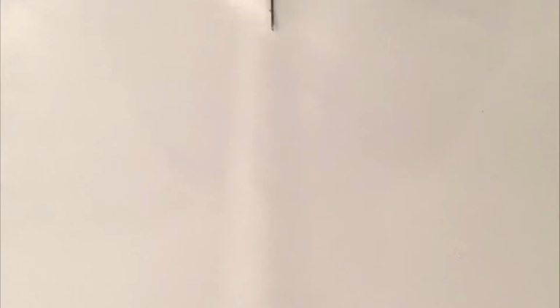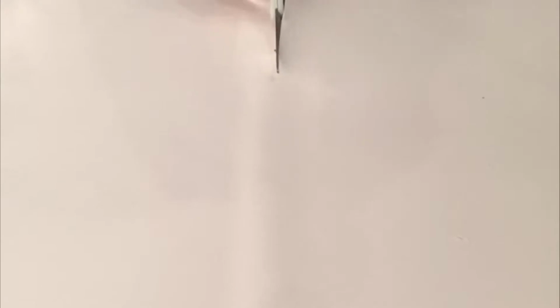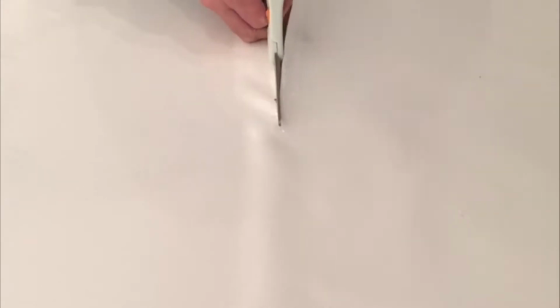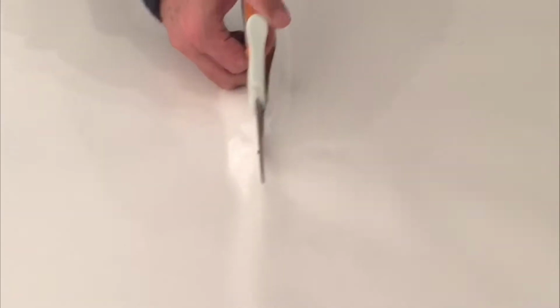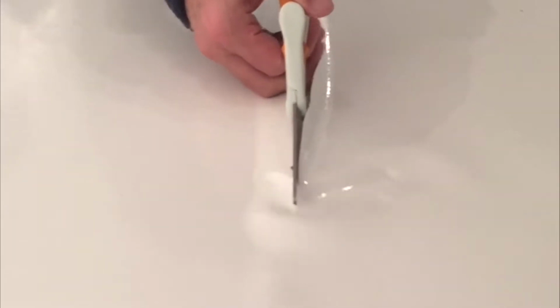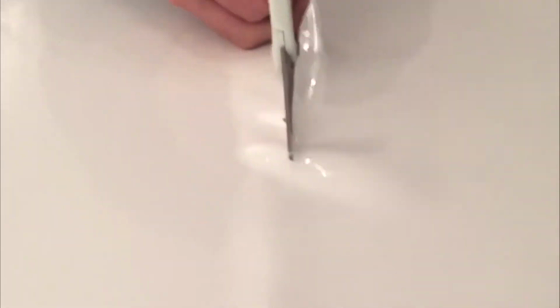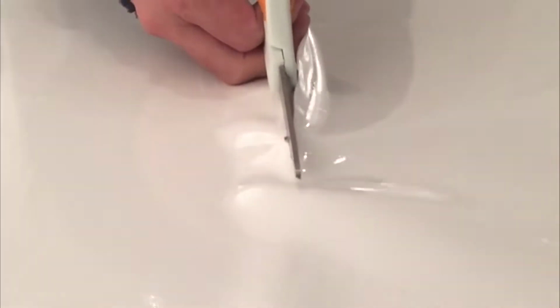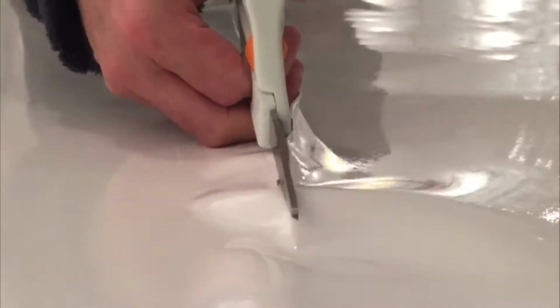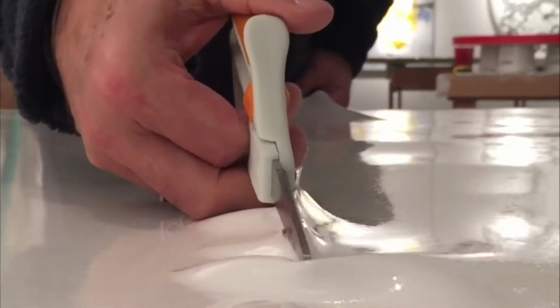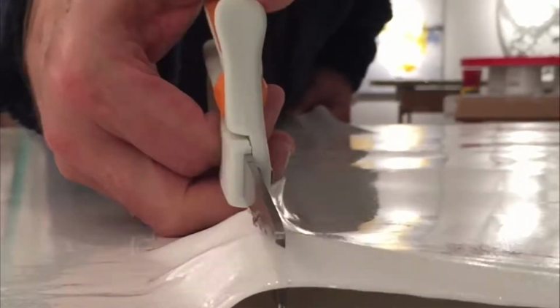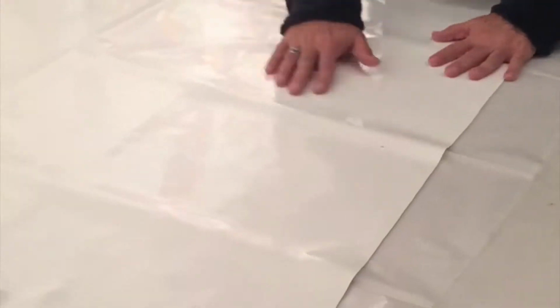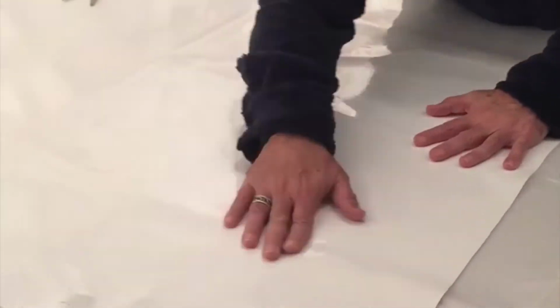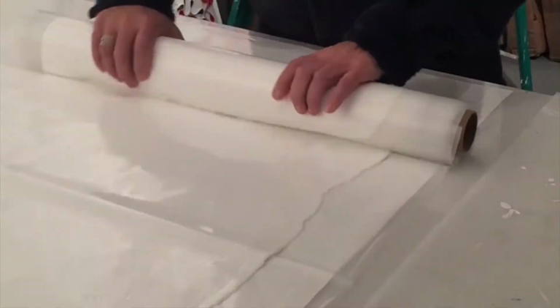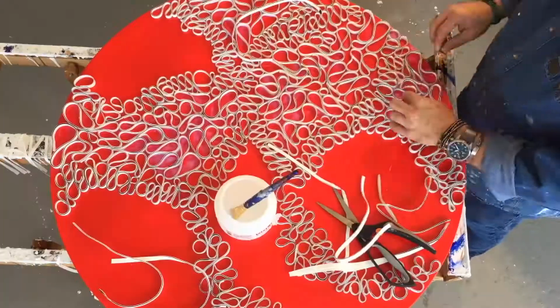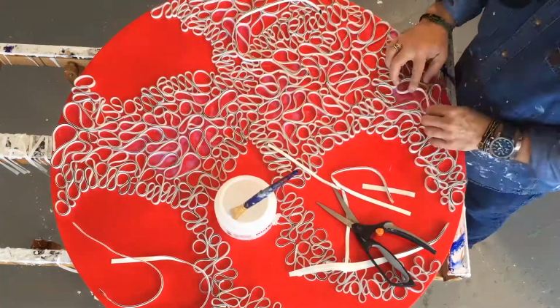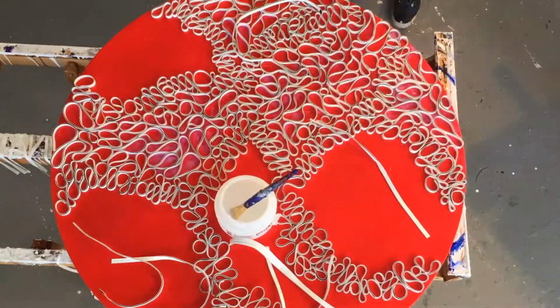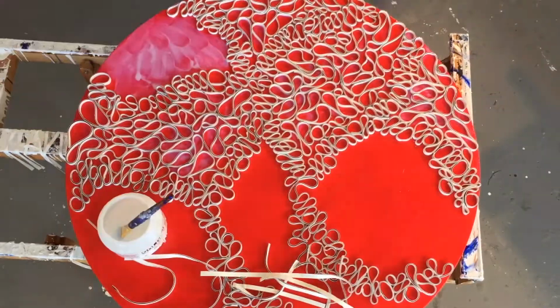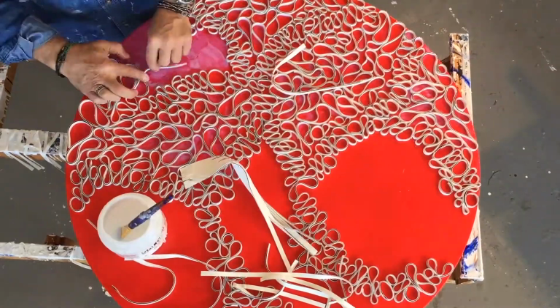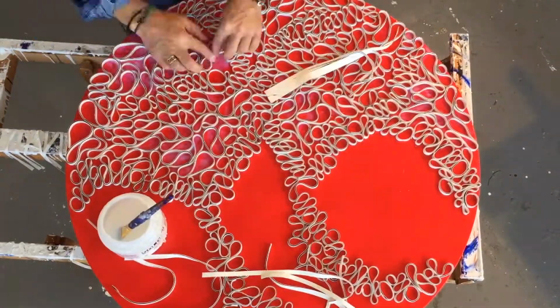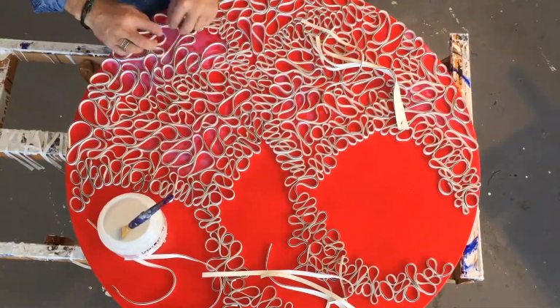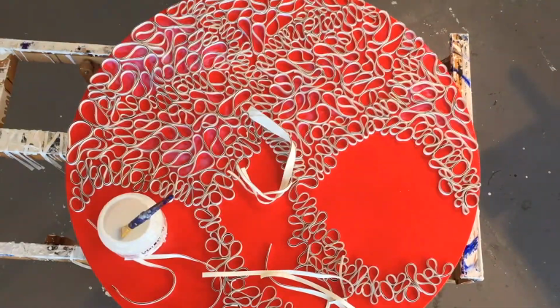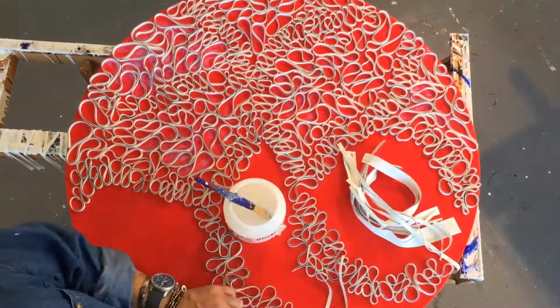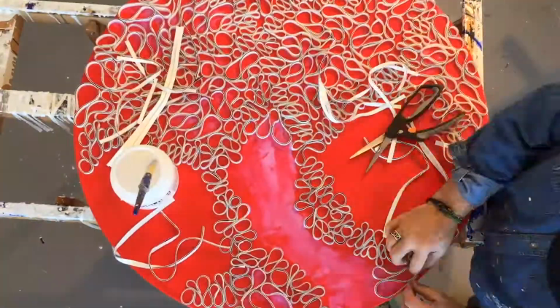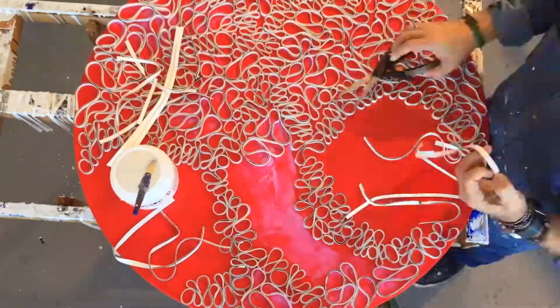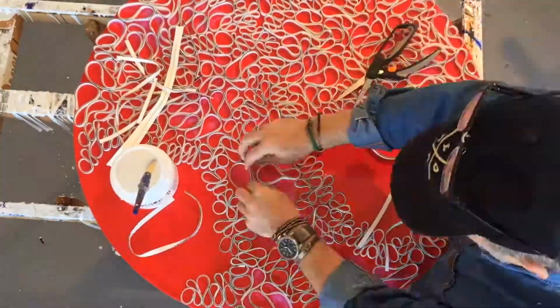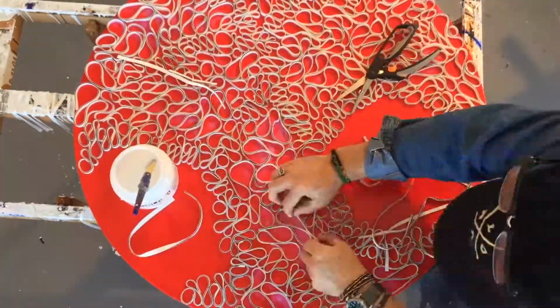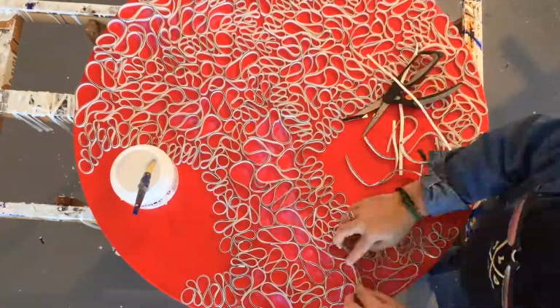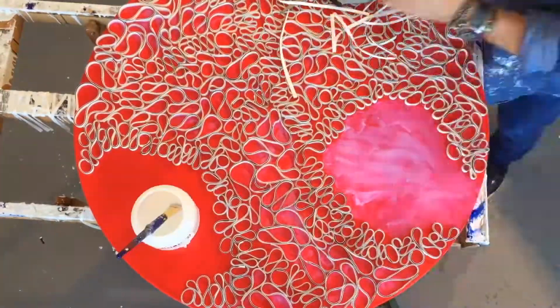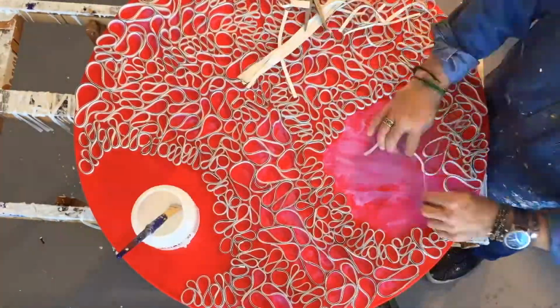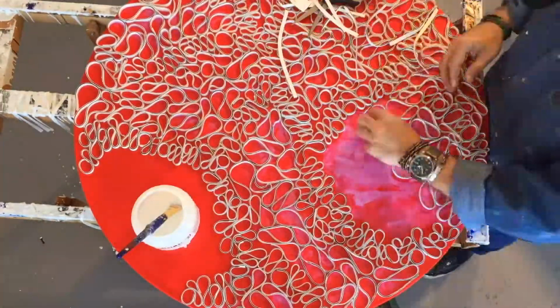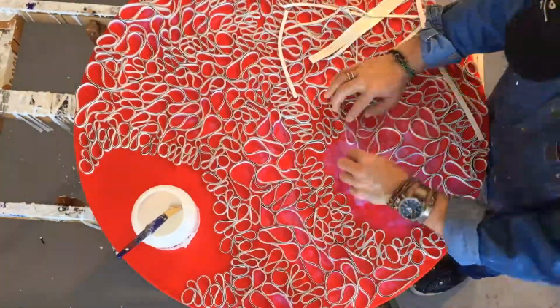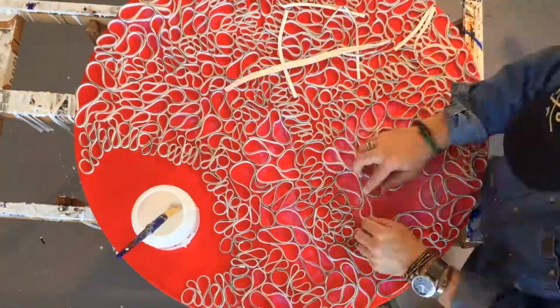The next step is cutting up the acrylic sheets and rolling them into giant rolls of paint. The third step is cutting the acrylic paint into strips and applying this acrylic paint to the painting as texture.